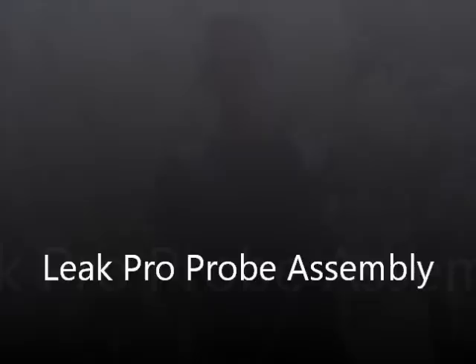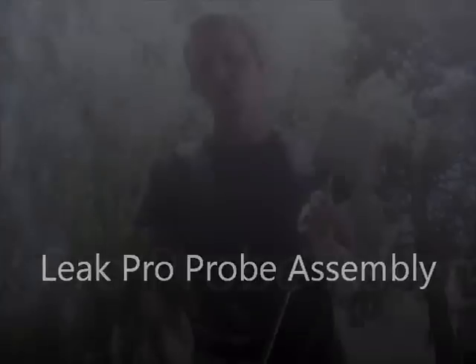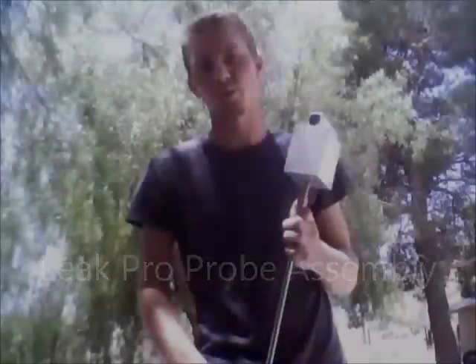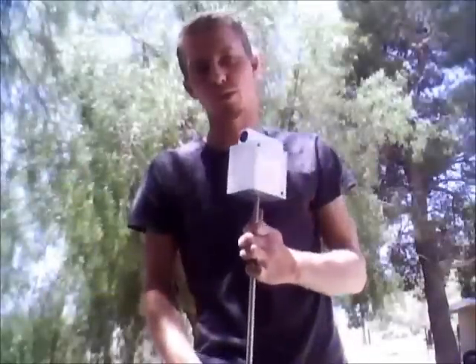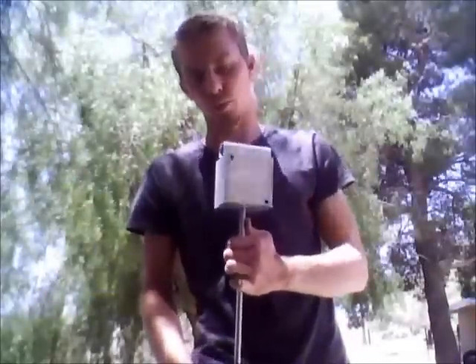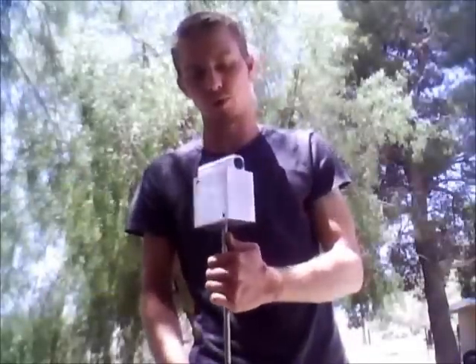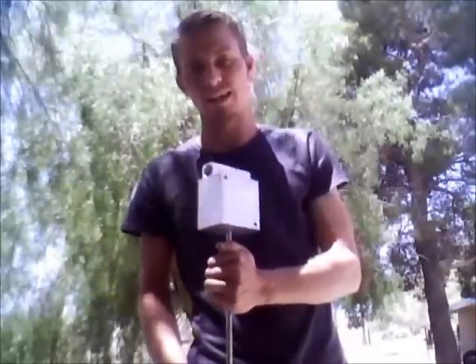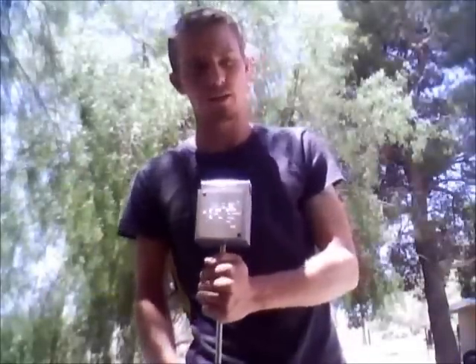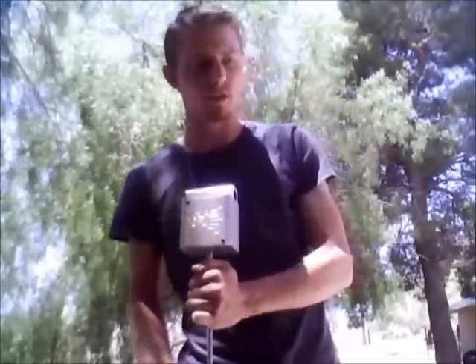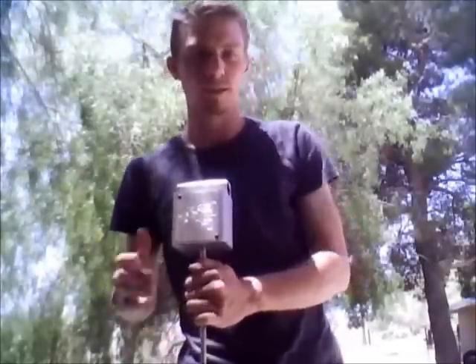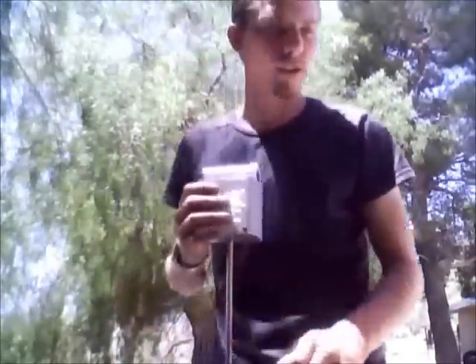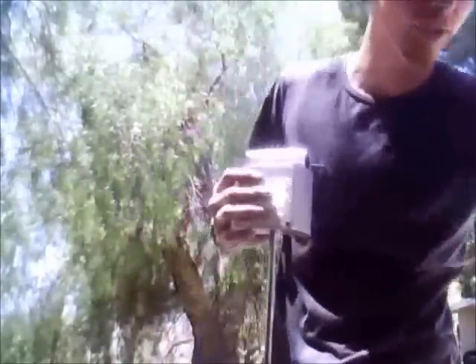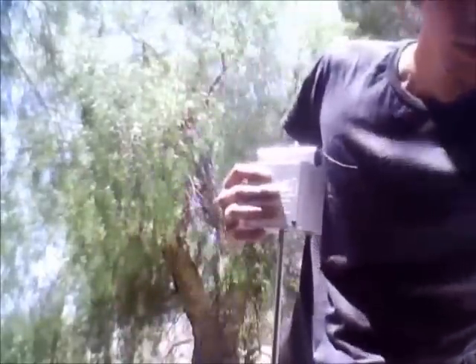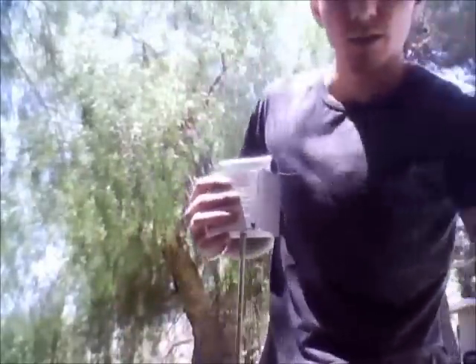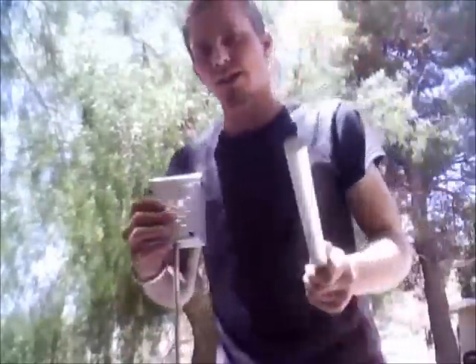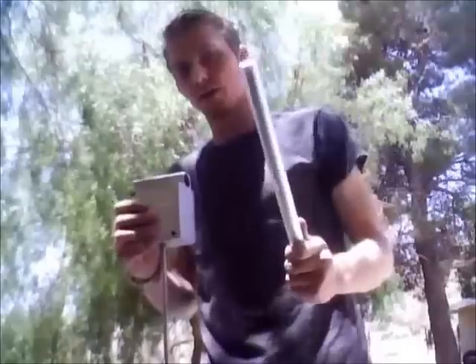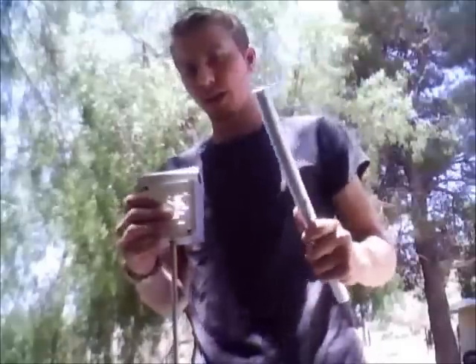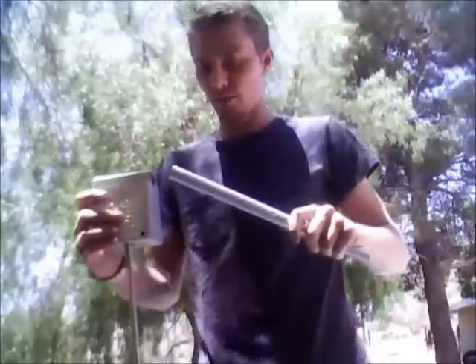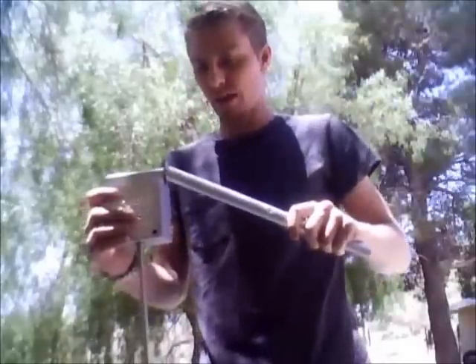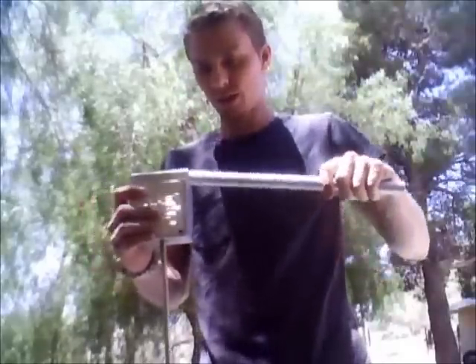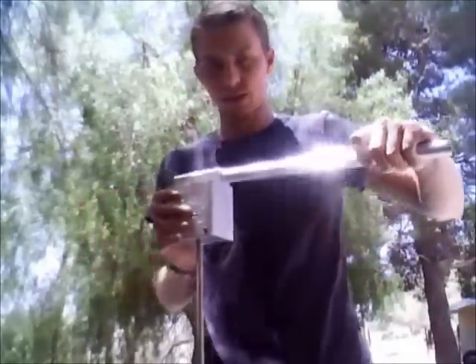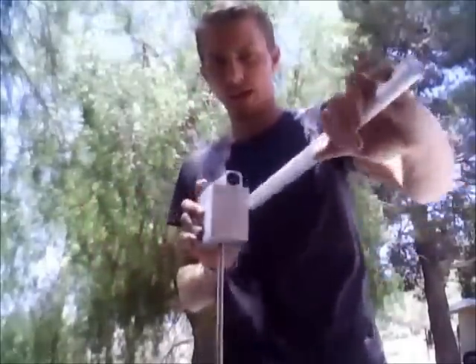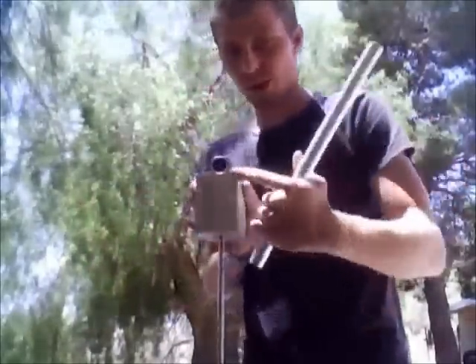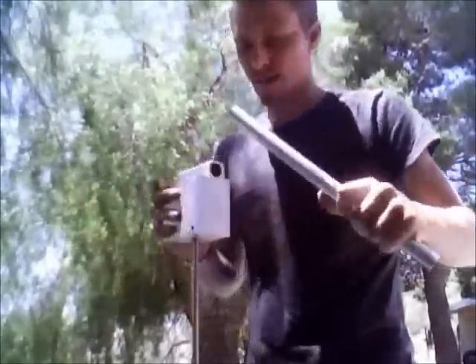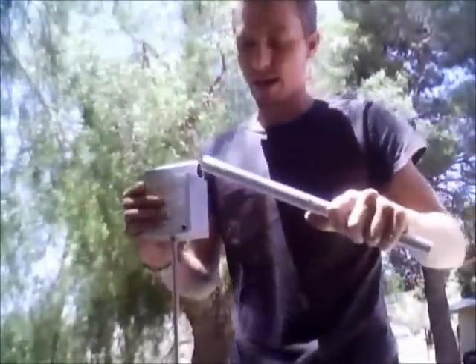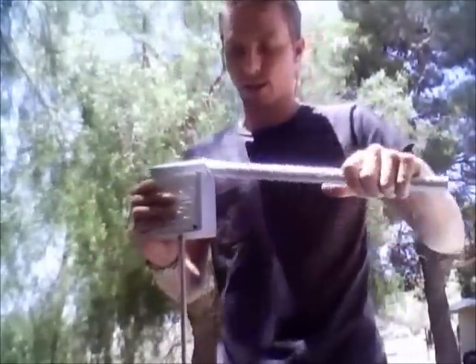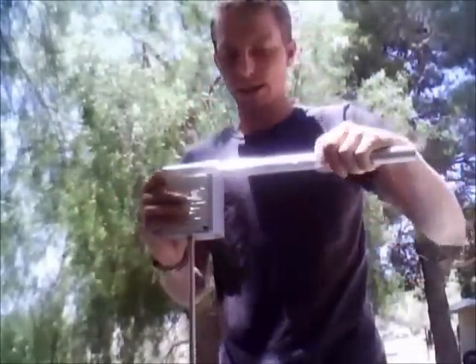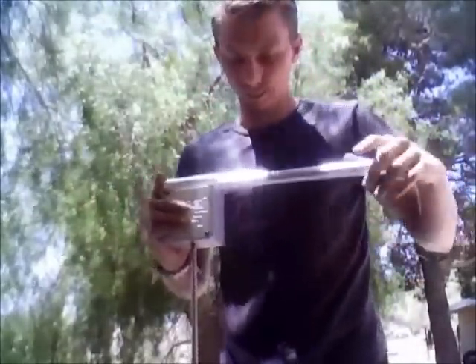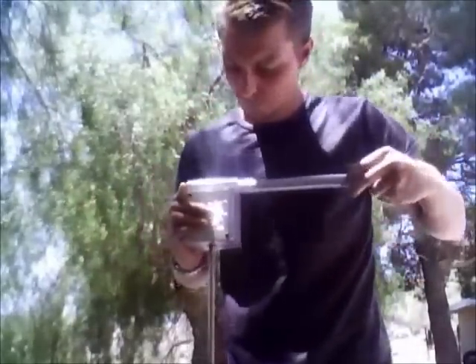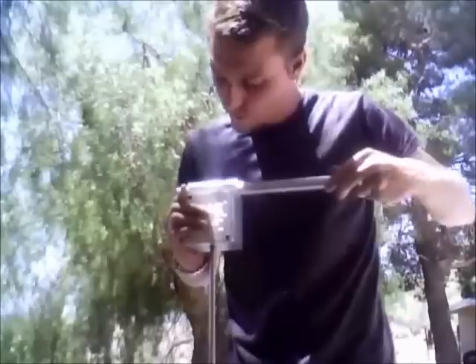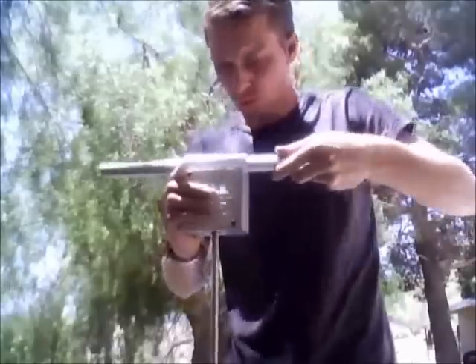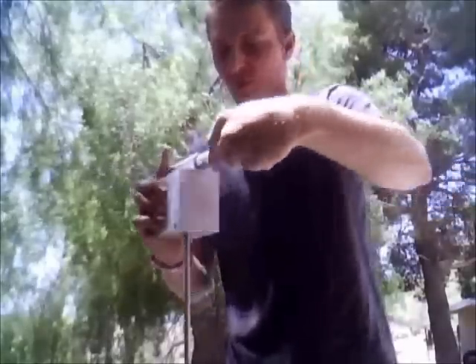The first step of assembling your LeafPro Probe is to add the handles. This is done very simply. Take the handle that you get with the packaging, slide it into the pre-designated slot in the casing here, and move it forward.